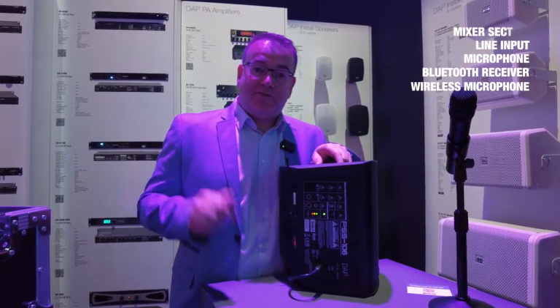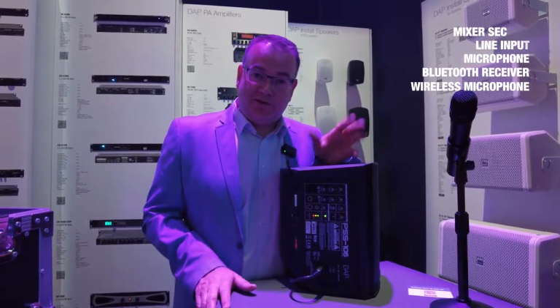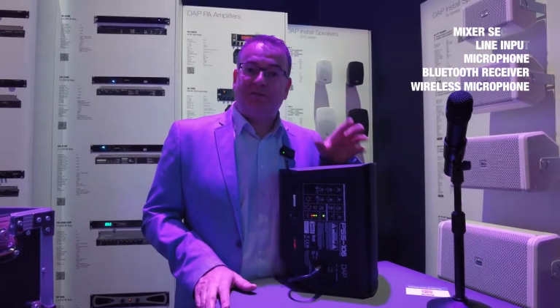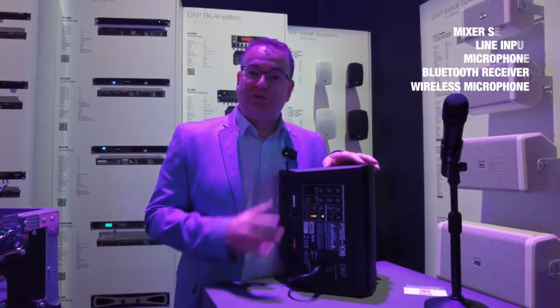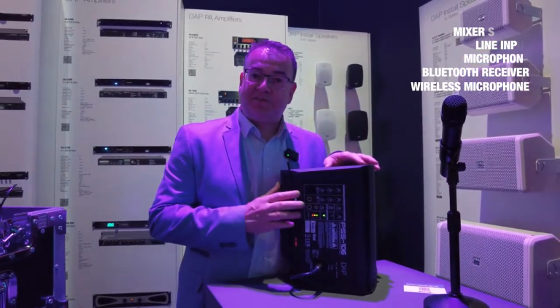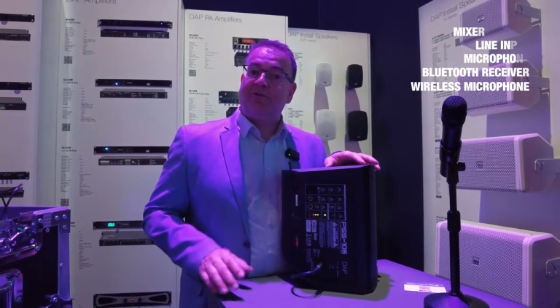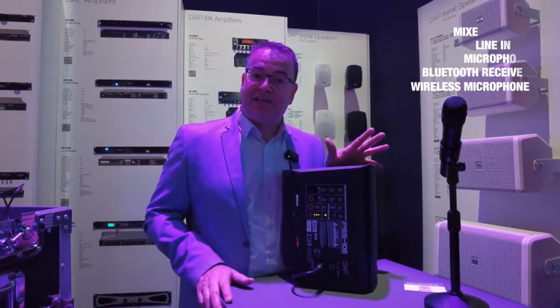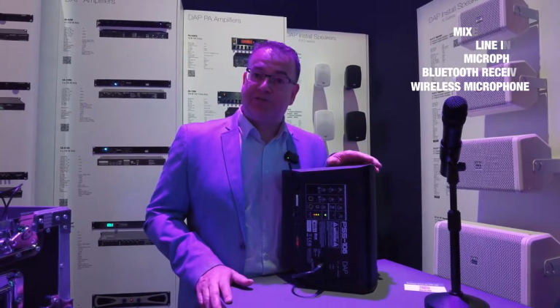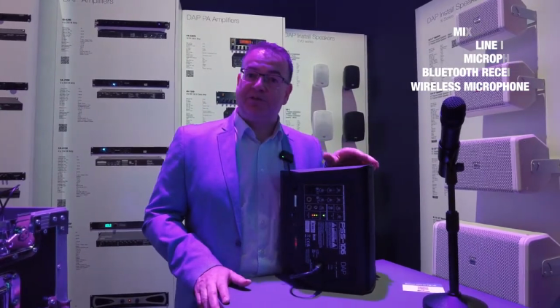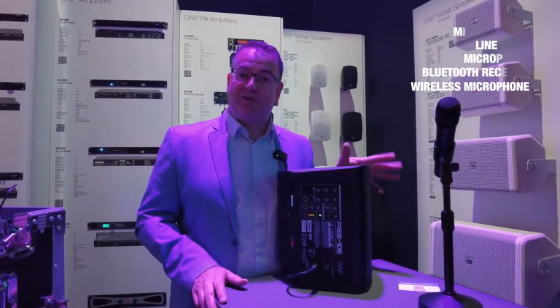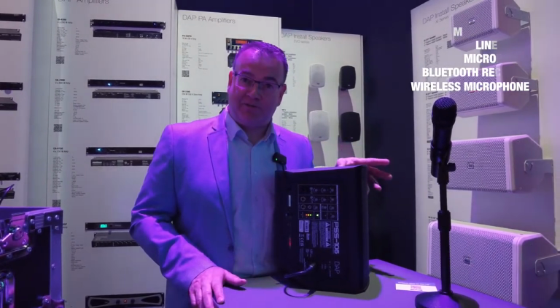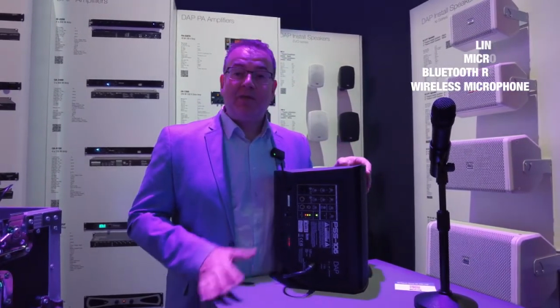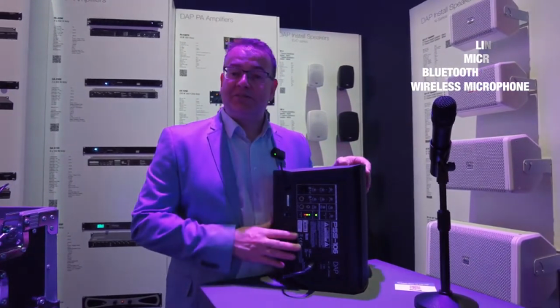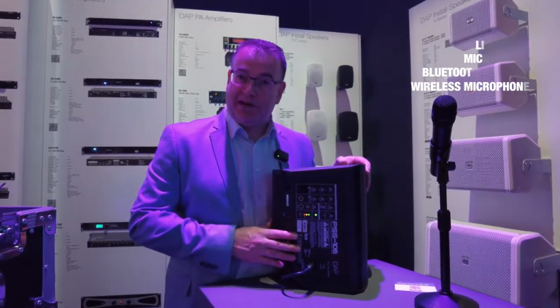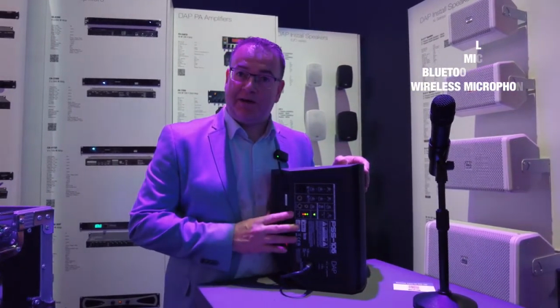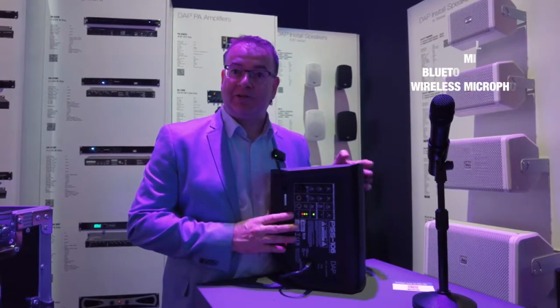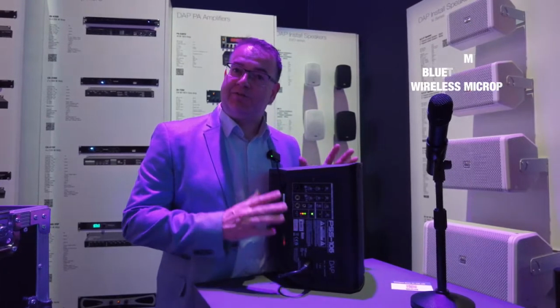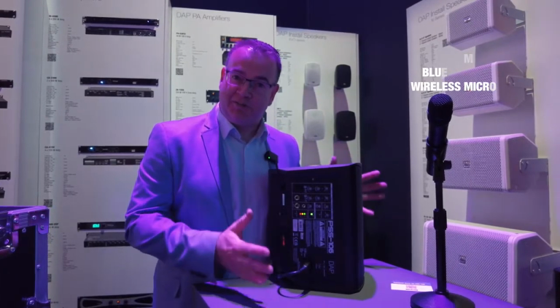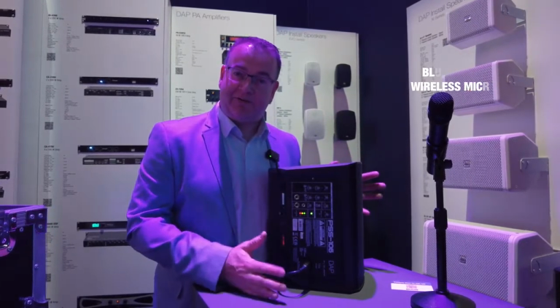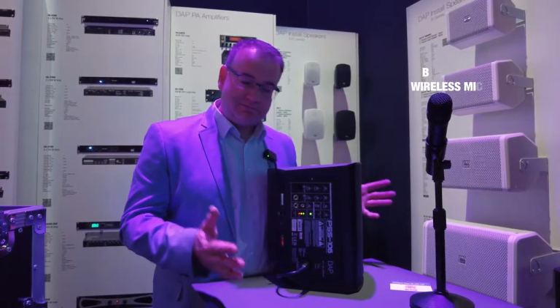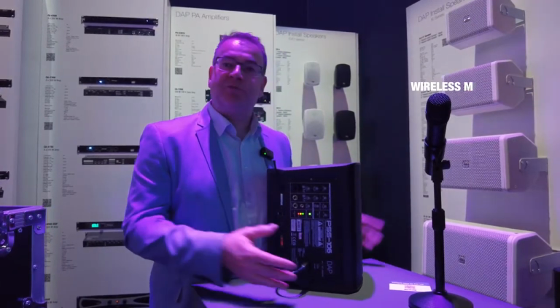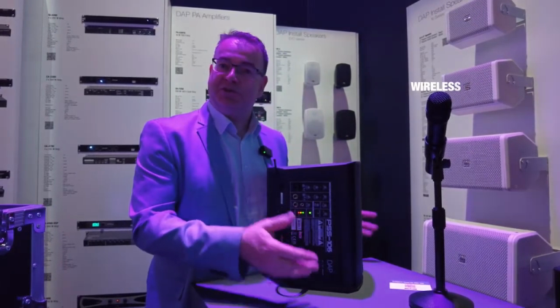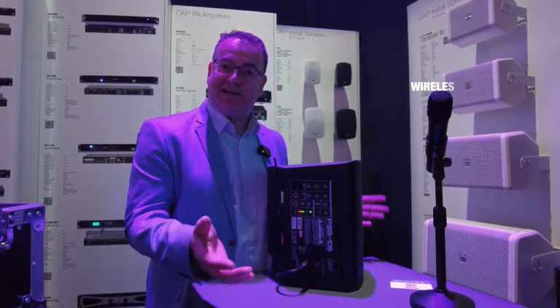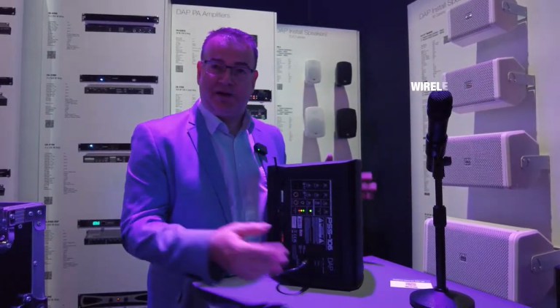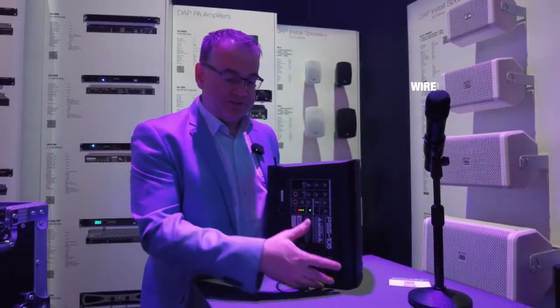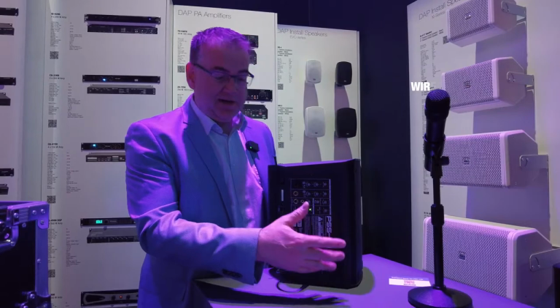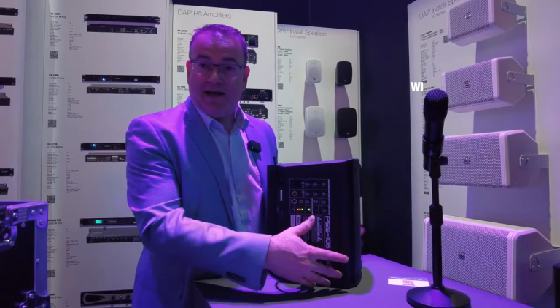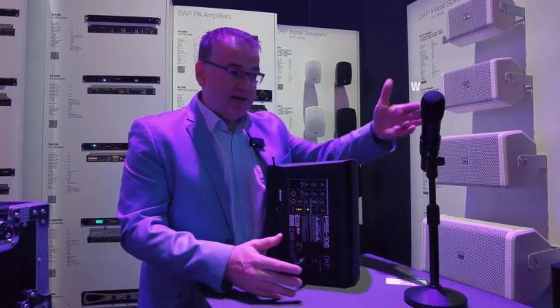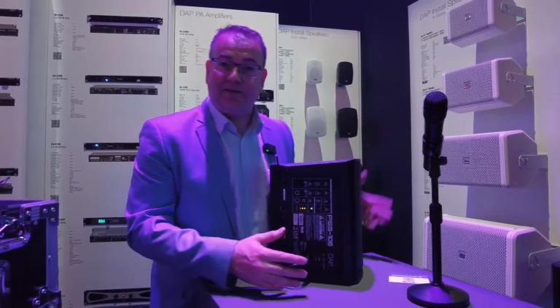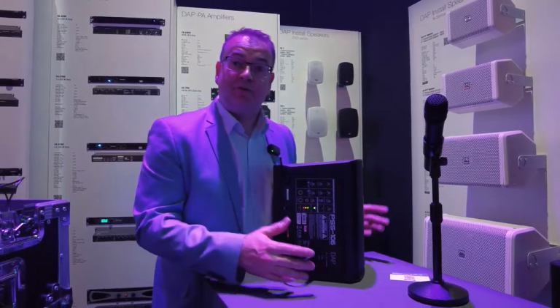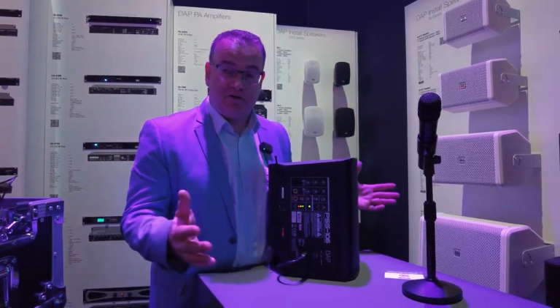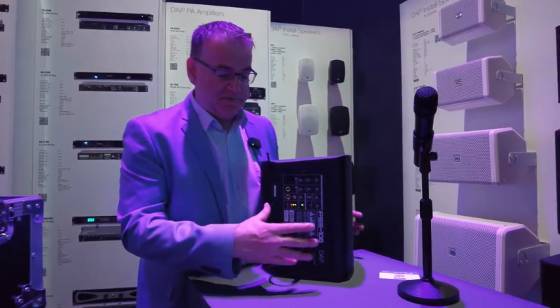For customers who don't need the wireless microphone, we have a second version available without the microphone, but it is still prepared with the microphone slot. So if you want to upgrade later, that's no problem — you just add the microphone receiver and your handheld microphone or body pack.